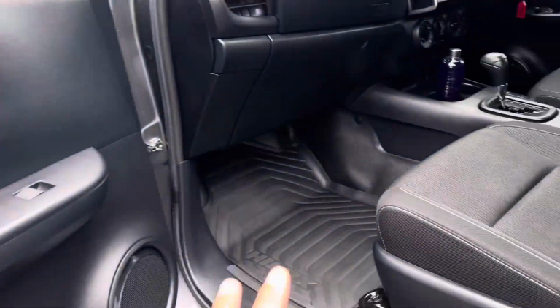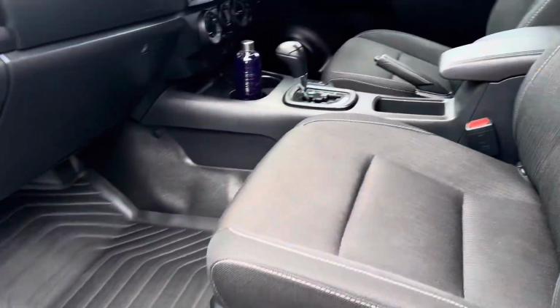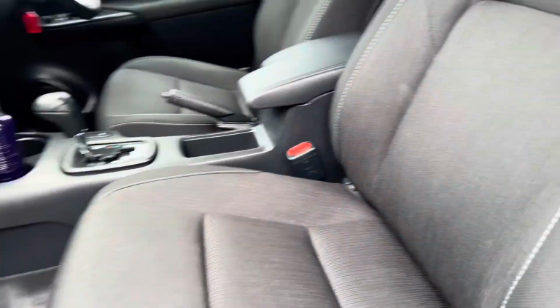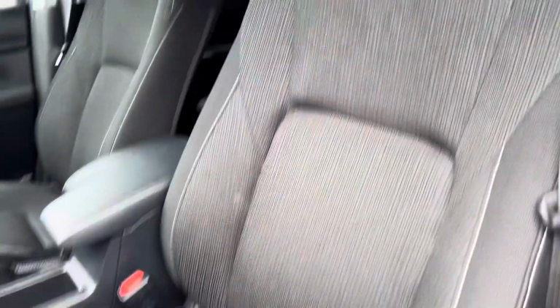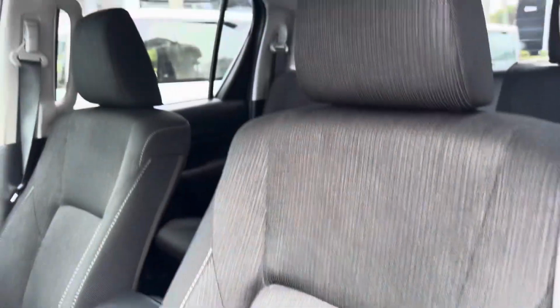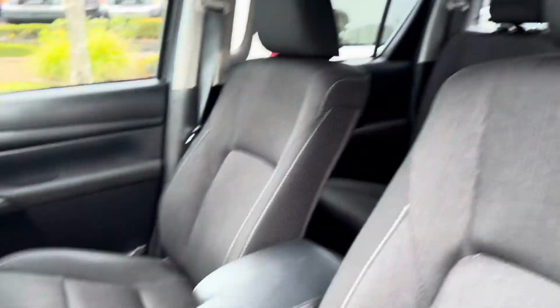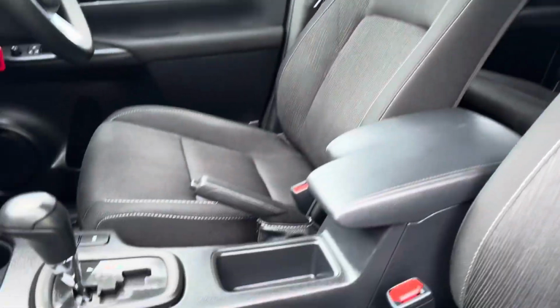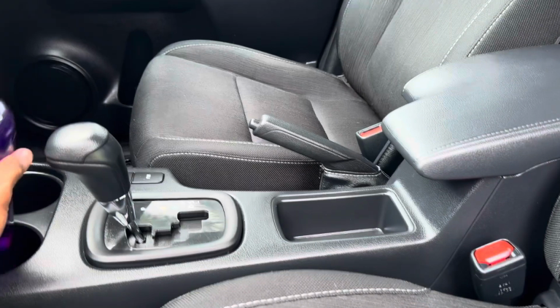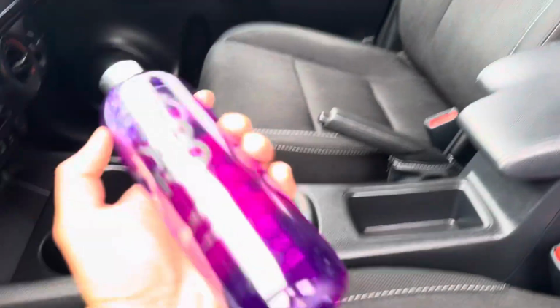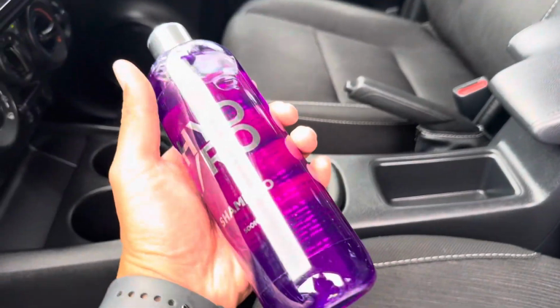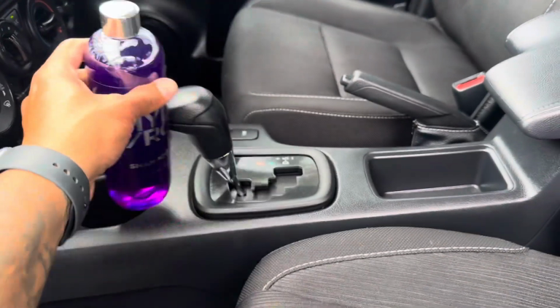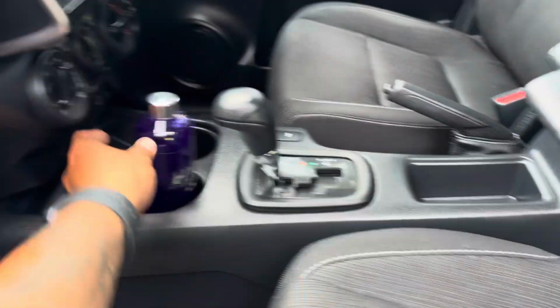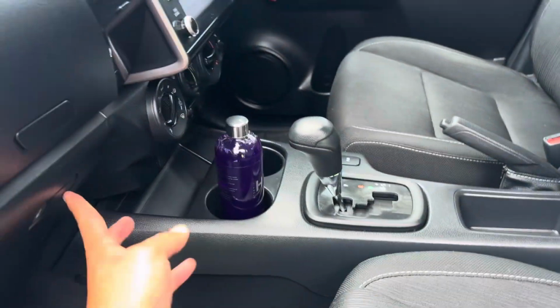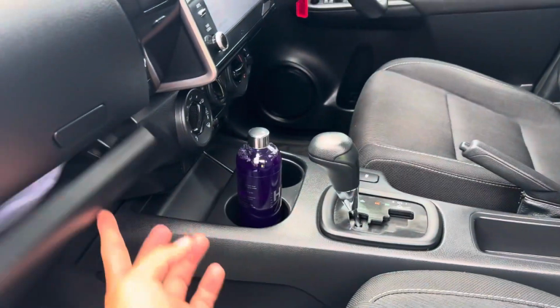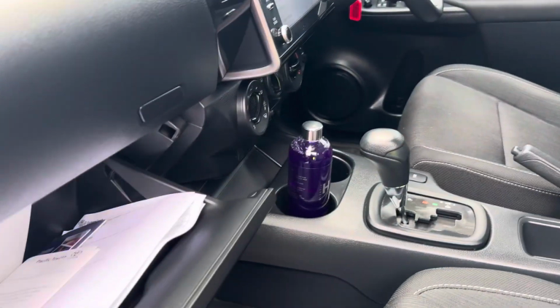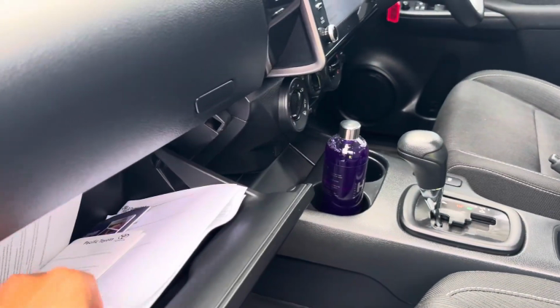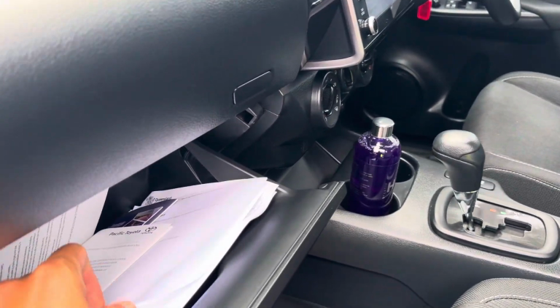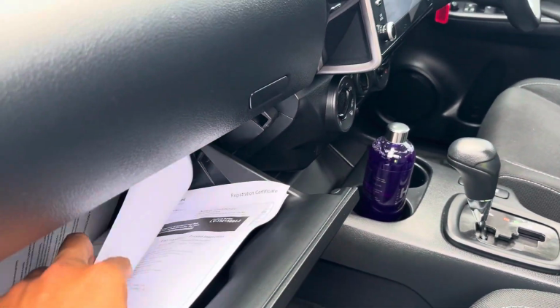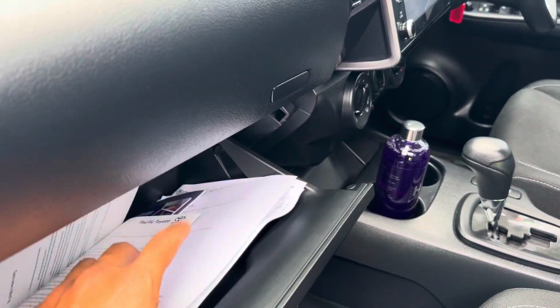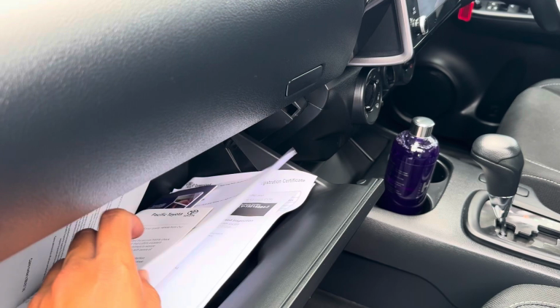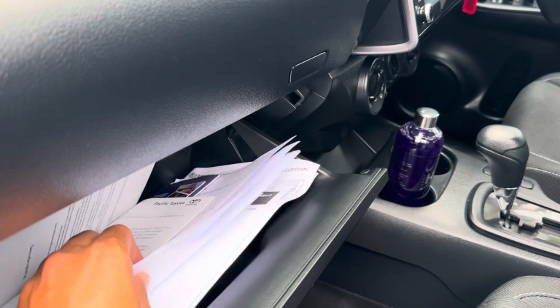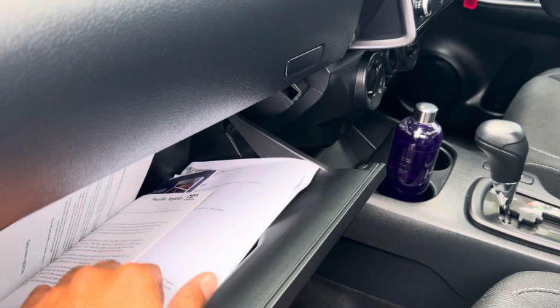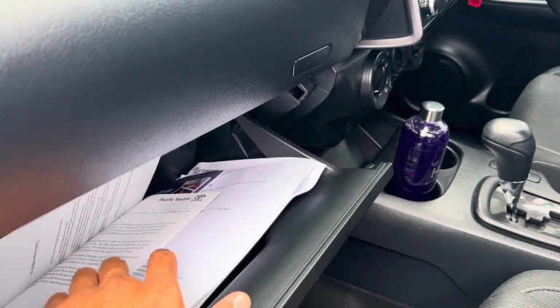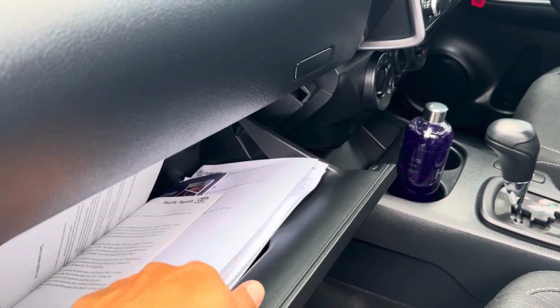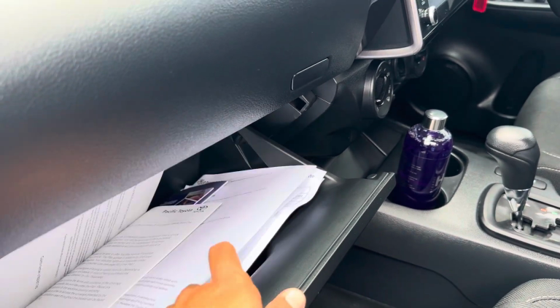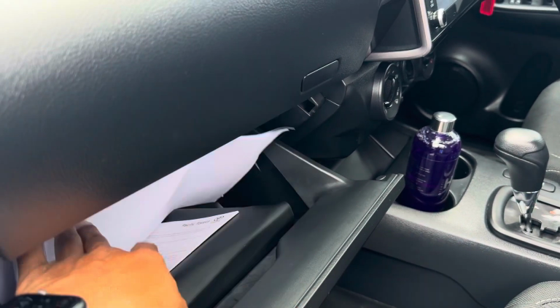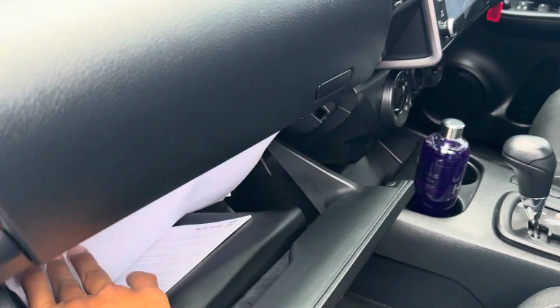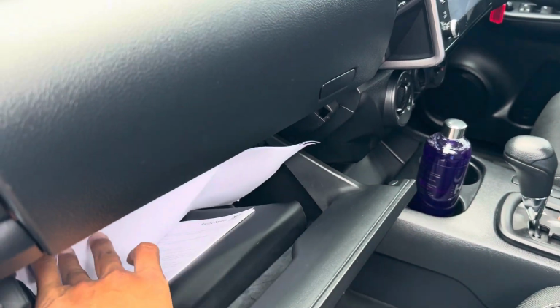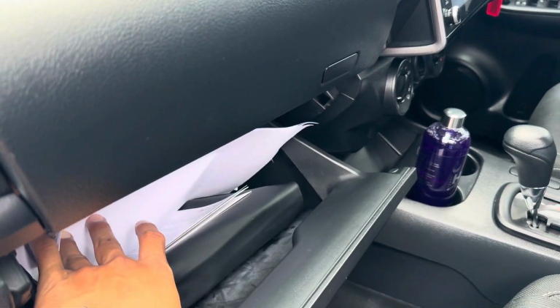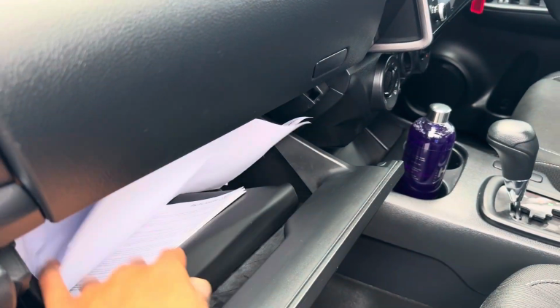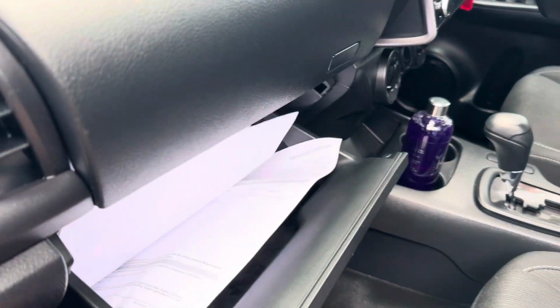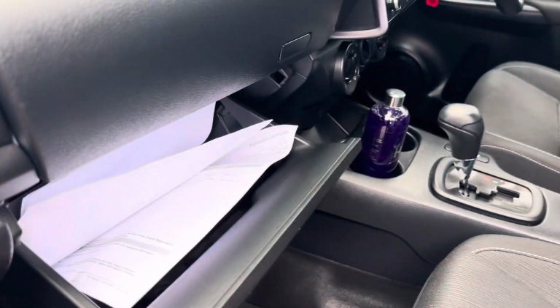Floor mats are still on the vehicle. There's a shampoo bottle in there for you as well. Registration certificate, road-ready certificates all in there, and all your owner's manual and service history booklets are all in there for you, ready to go.